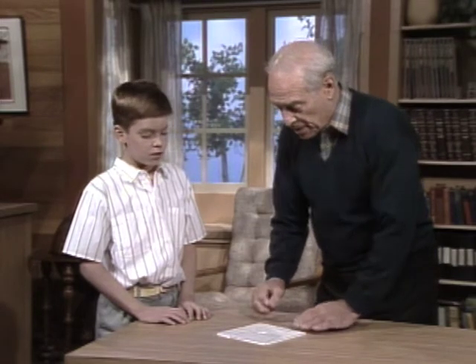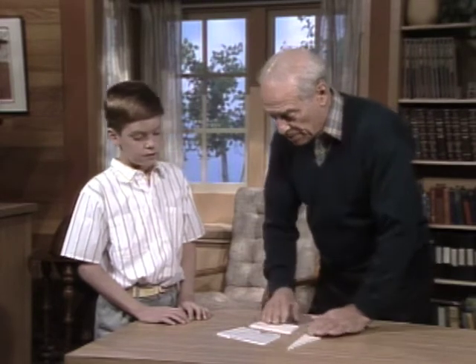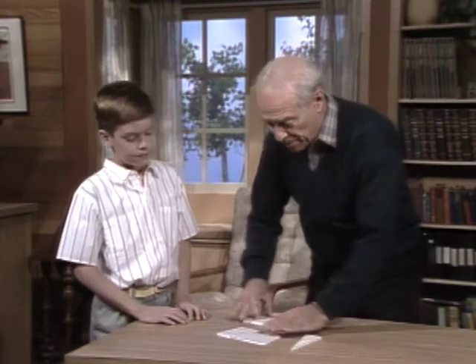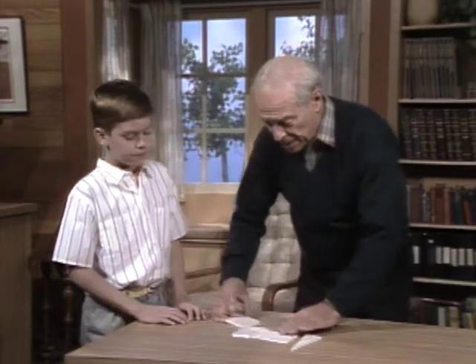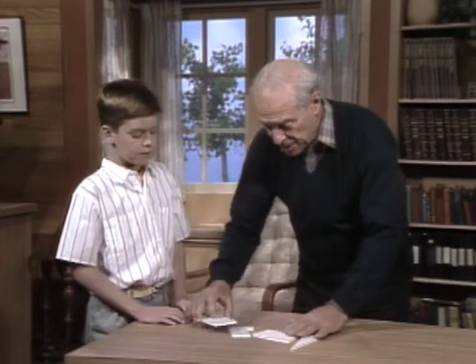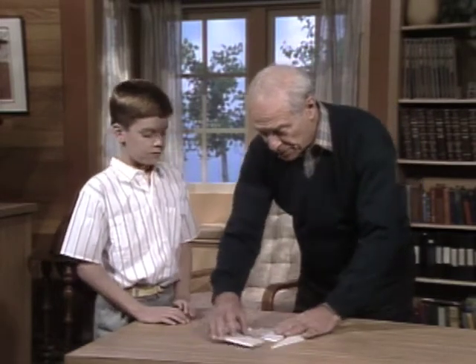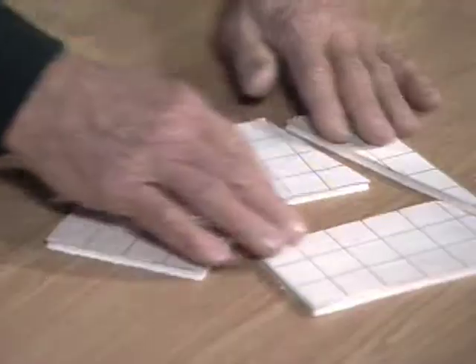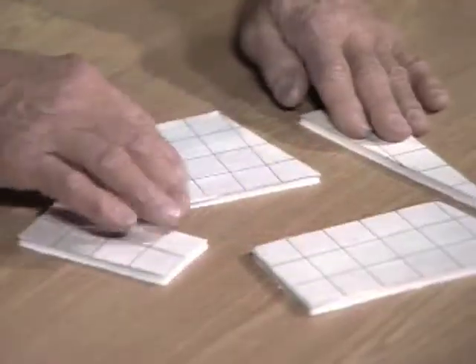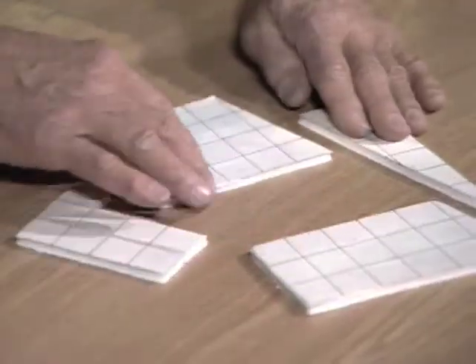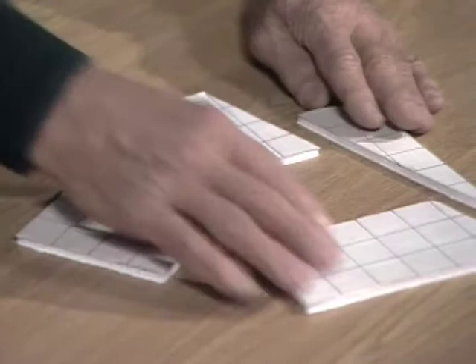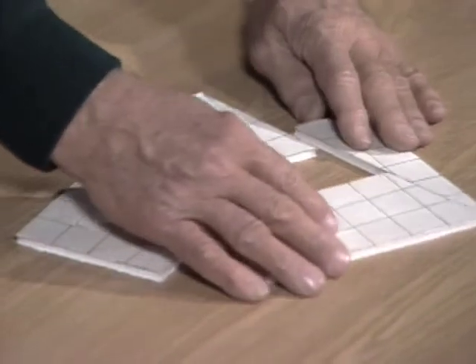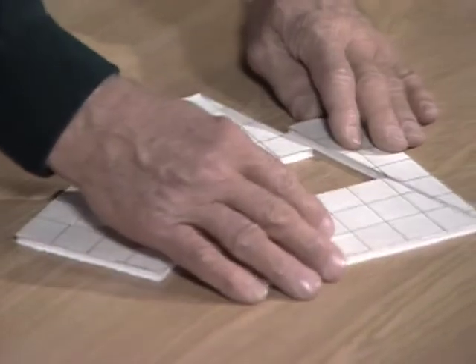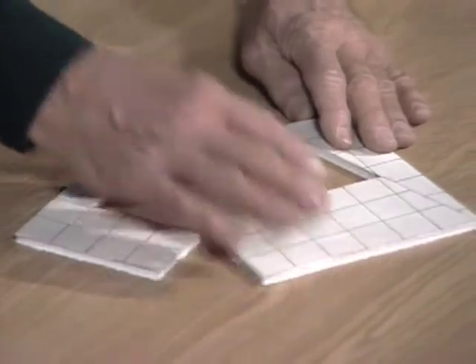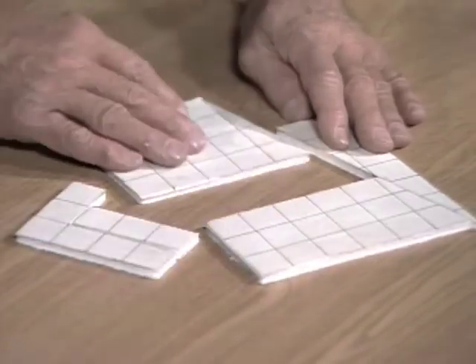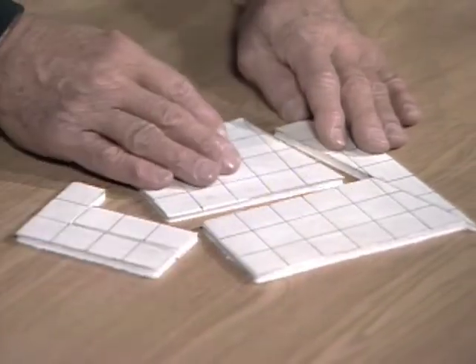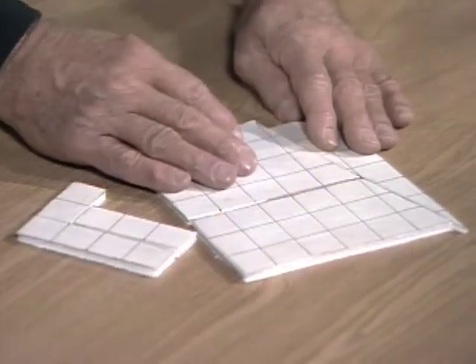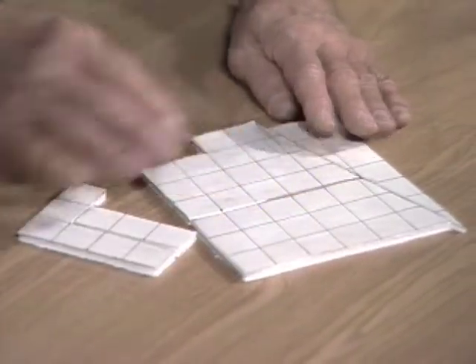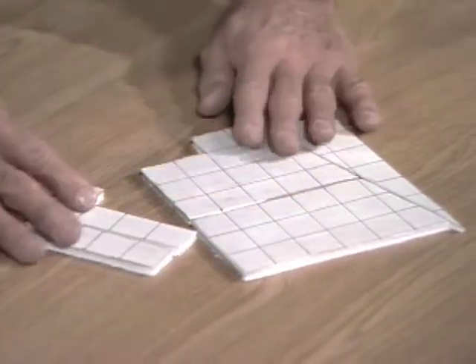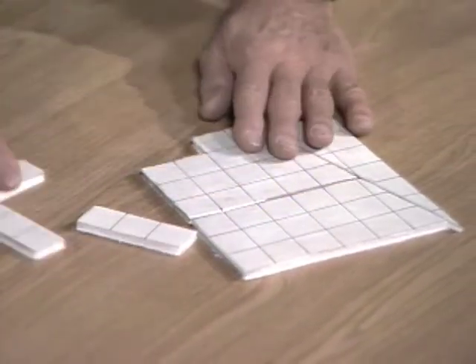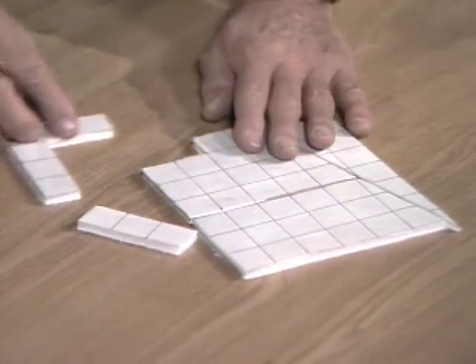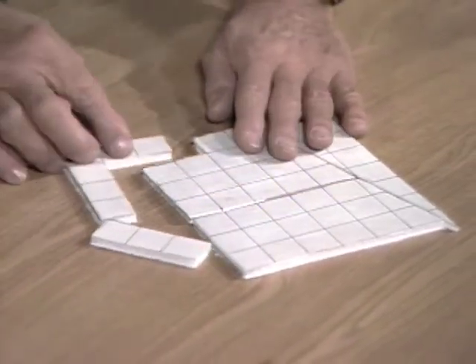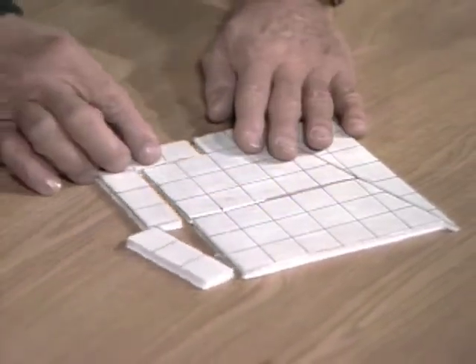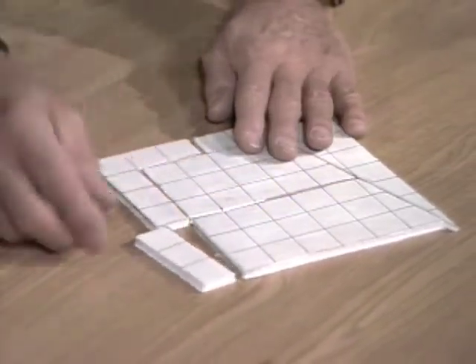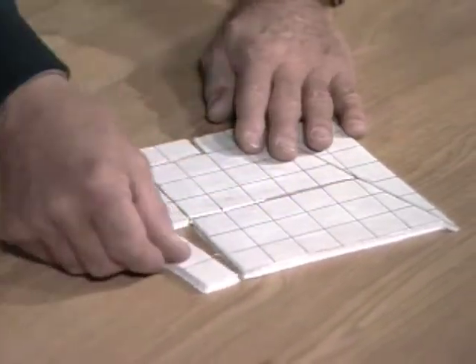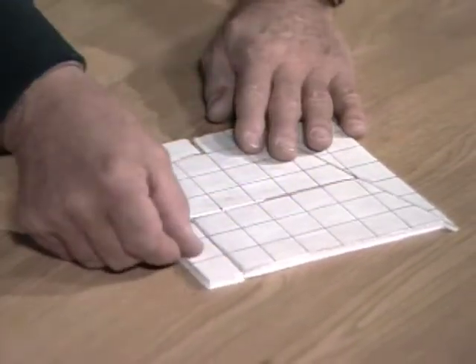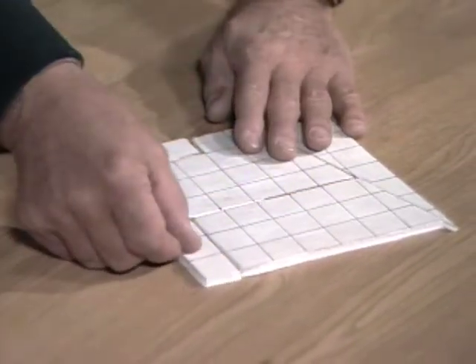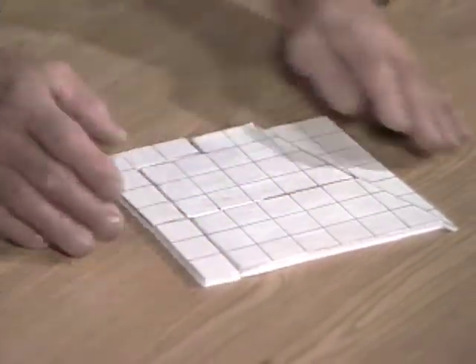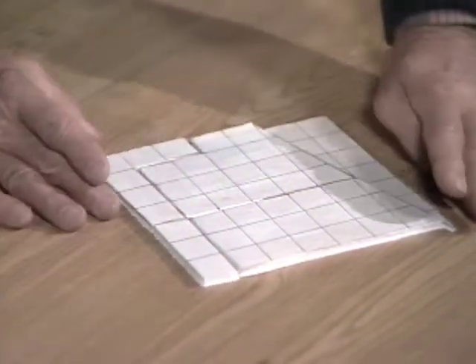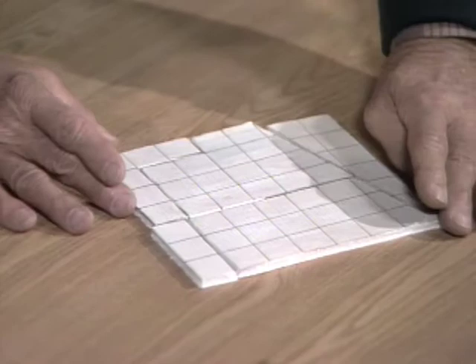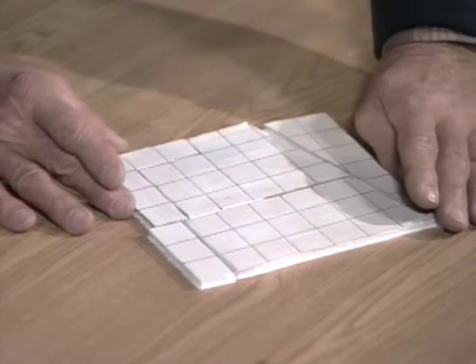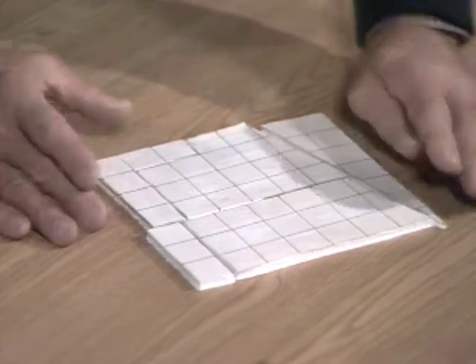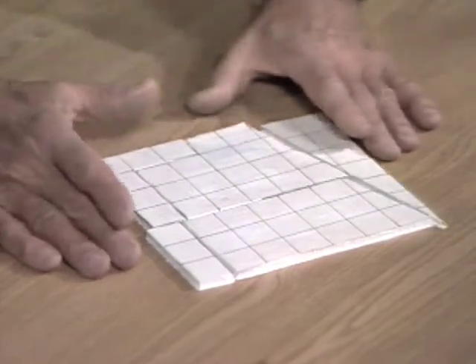Yeah. Now, to put it back, you shift the two big ones around like this, like that. Put this one here and there. Oh, neat.